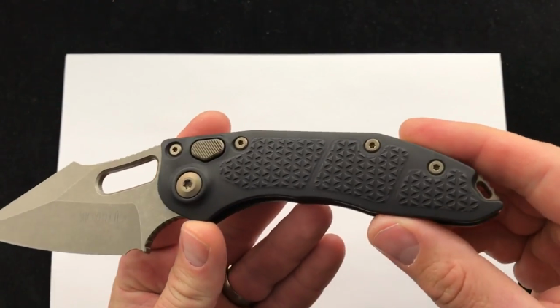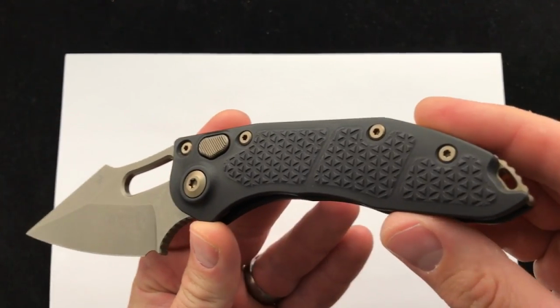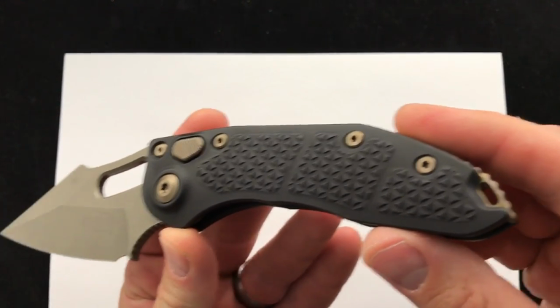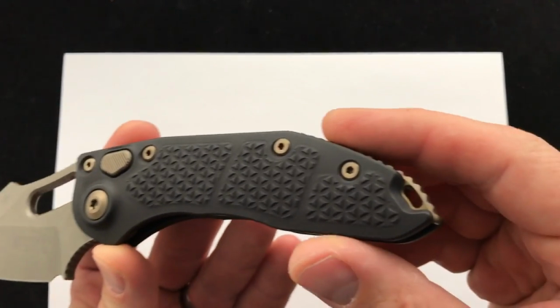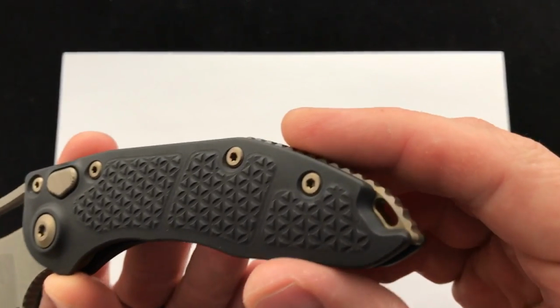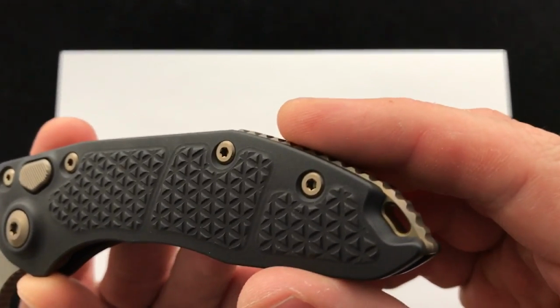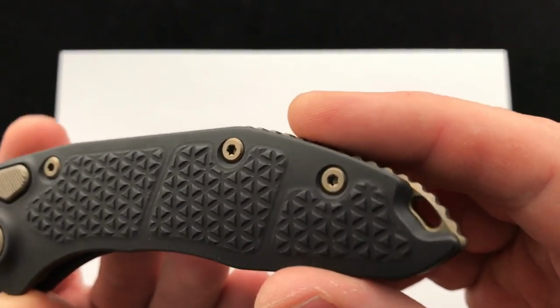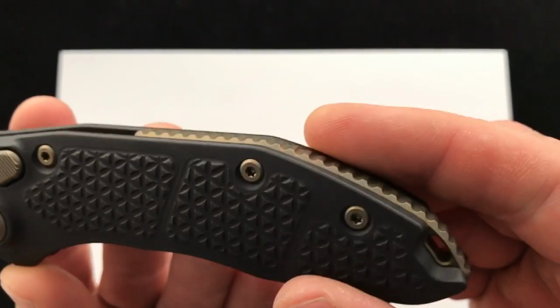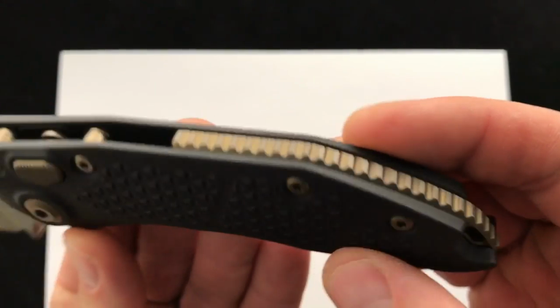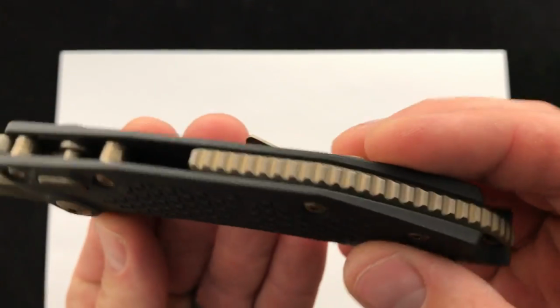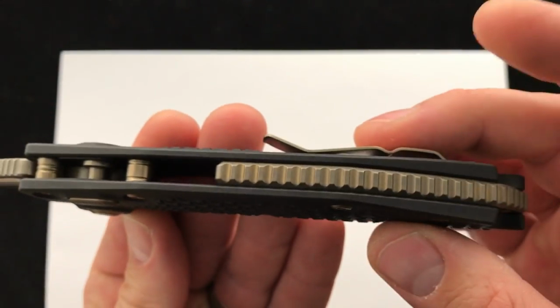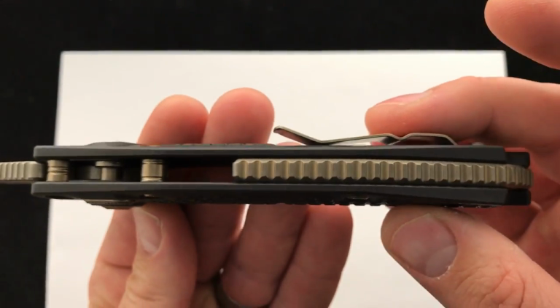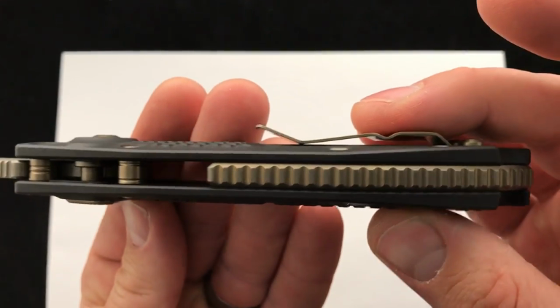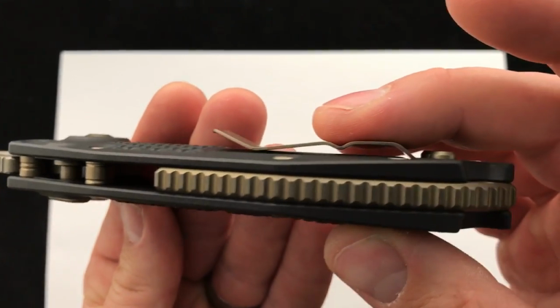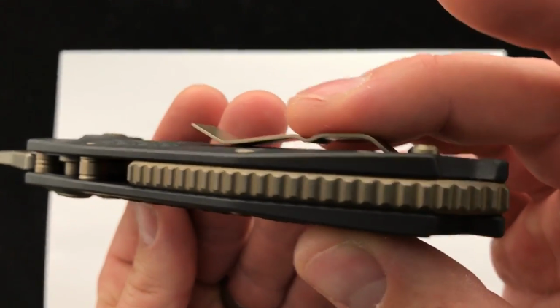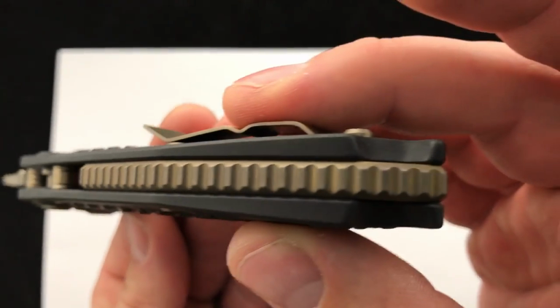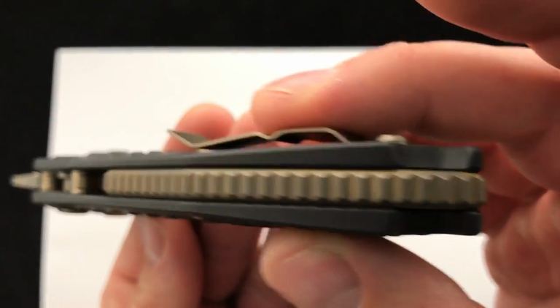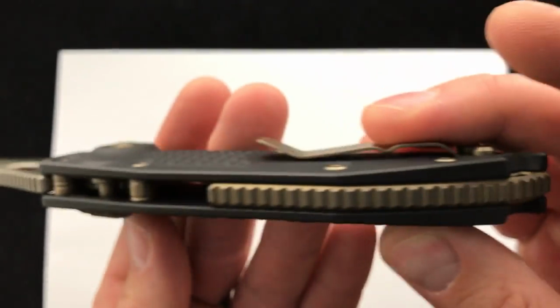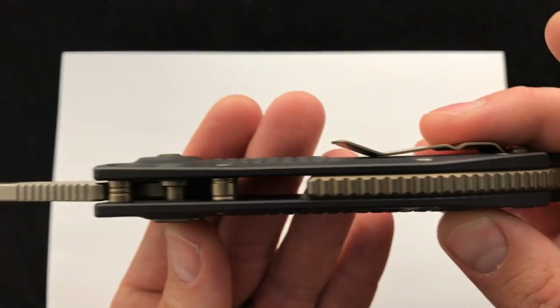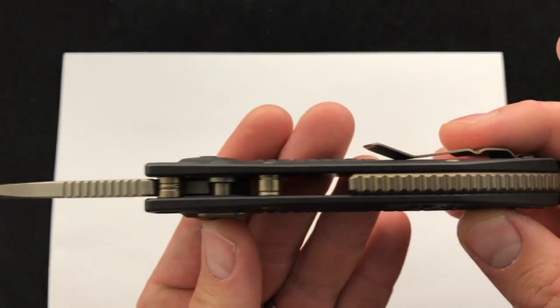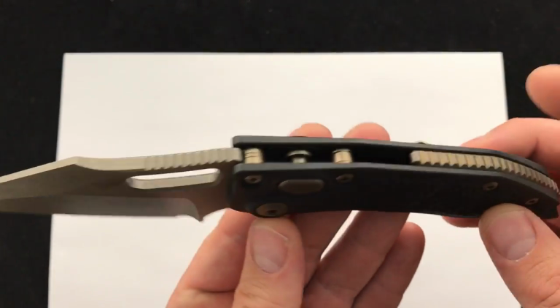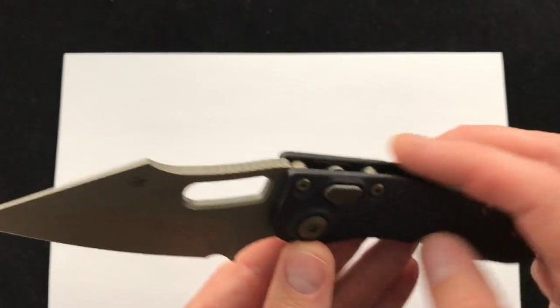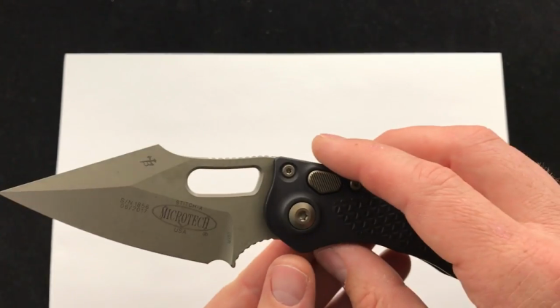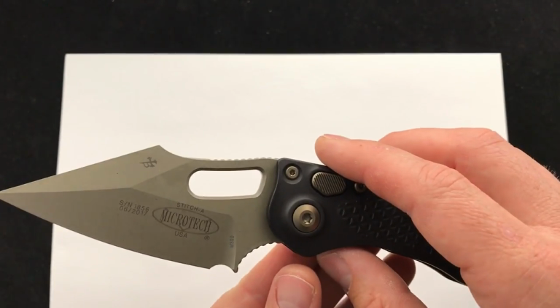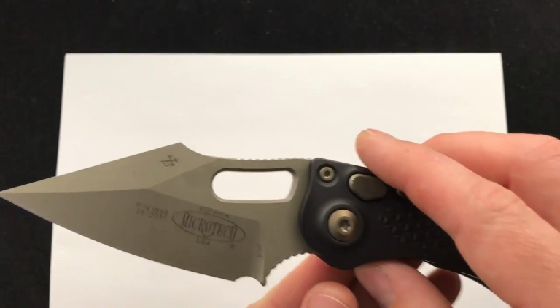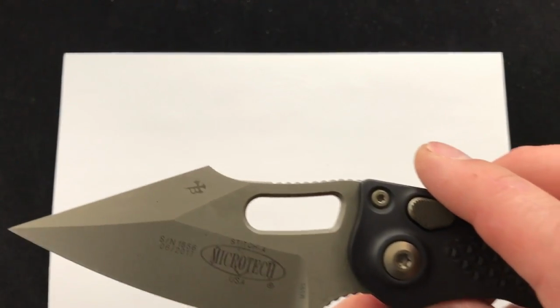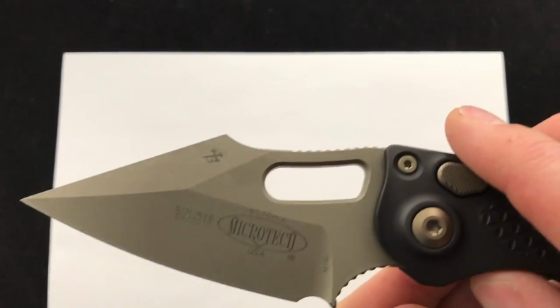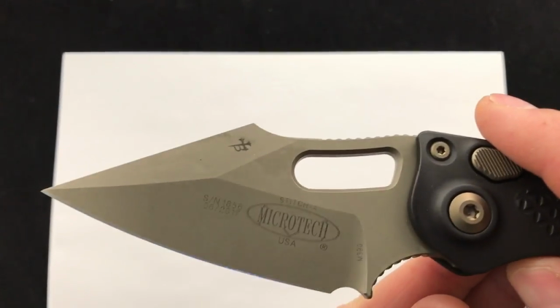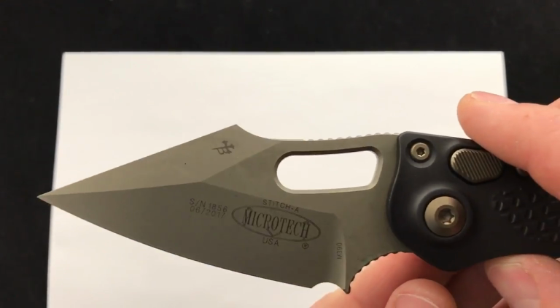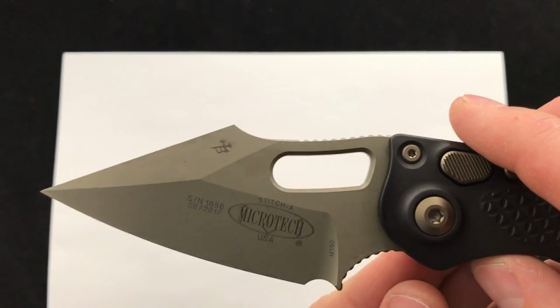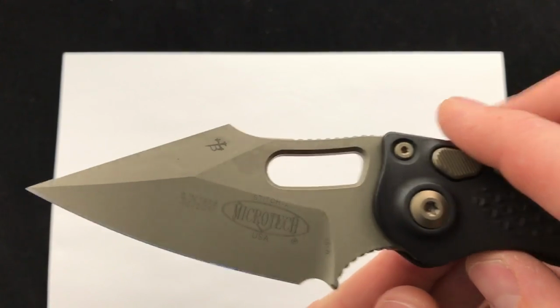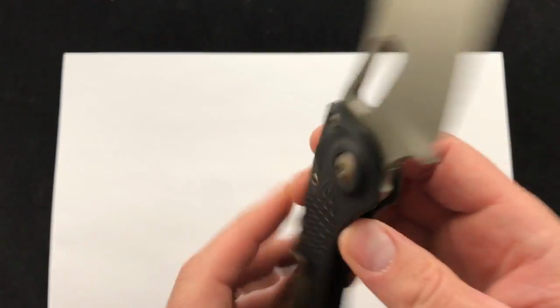Line your toe on the back there — love the coloring on that. Bronze back spacer, standoff logos on the front there. Stitch Auto.